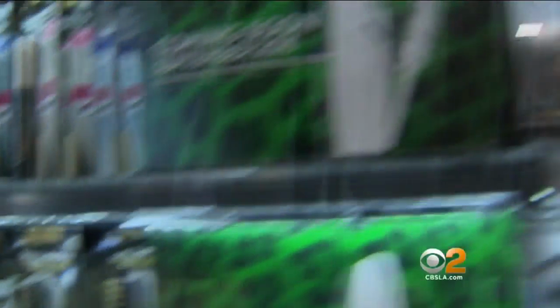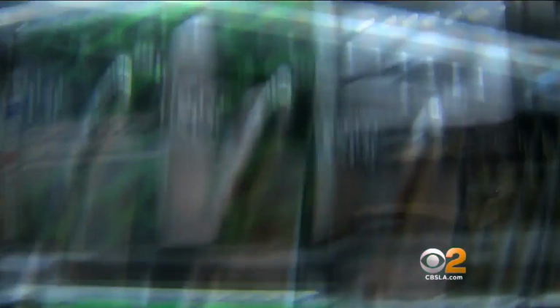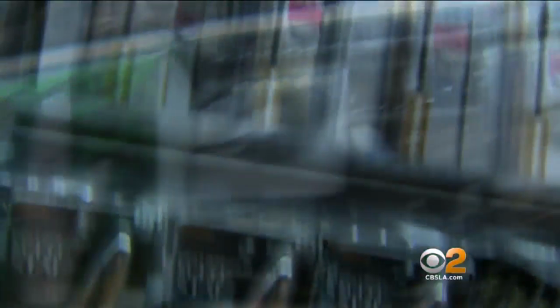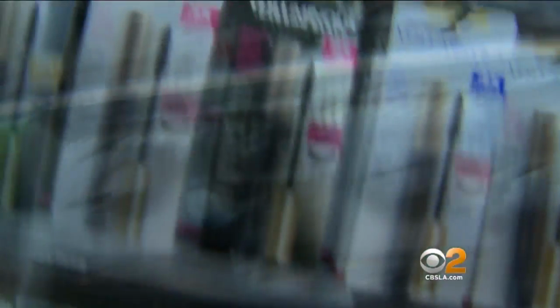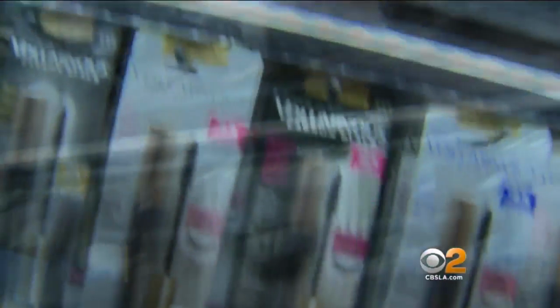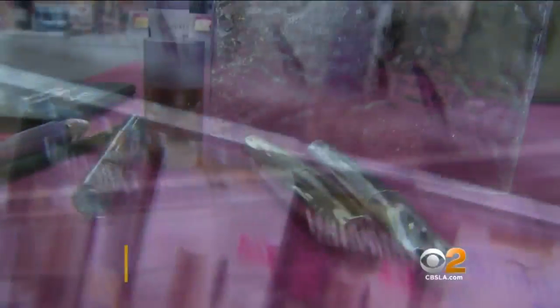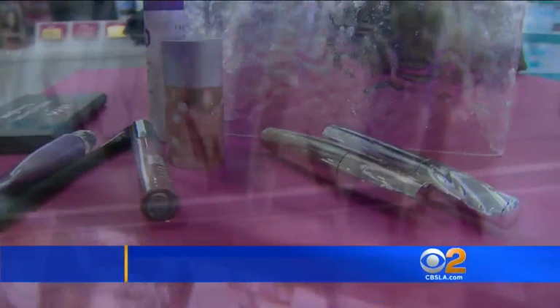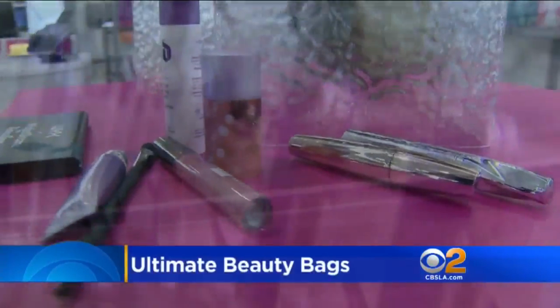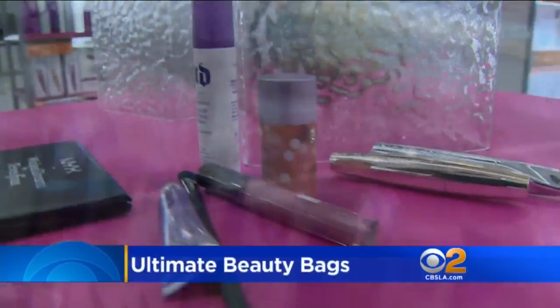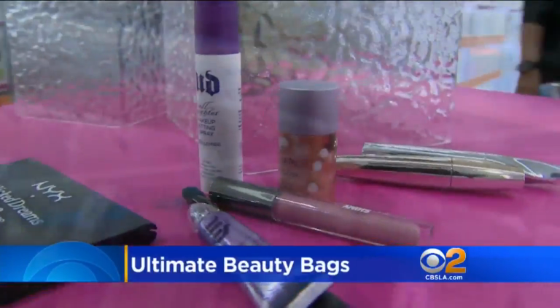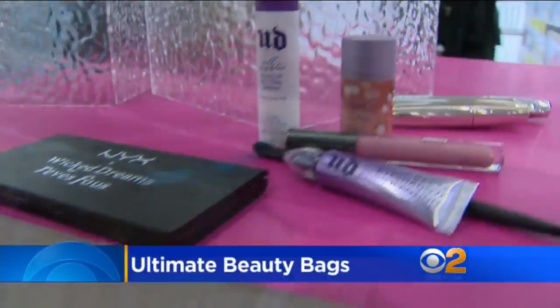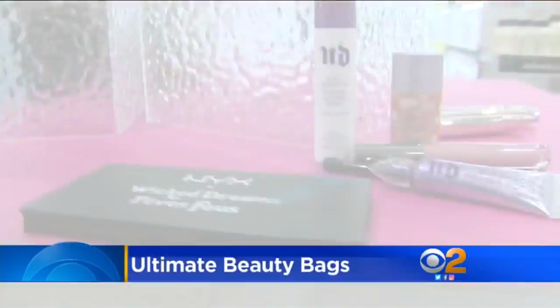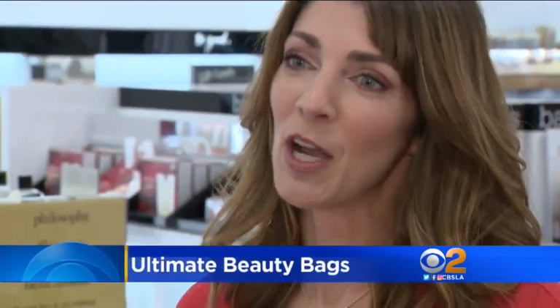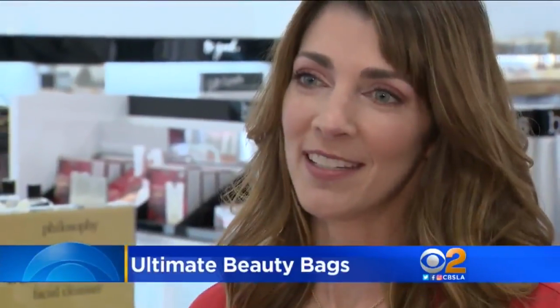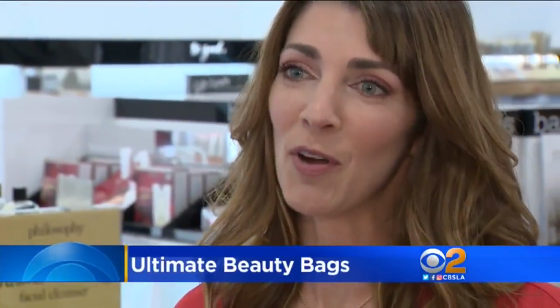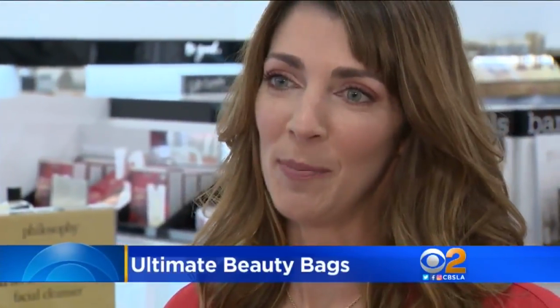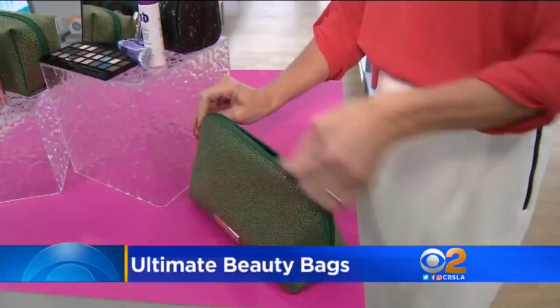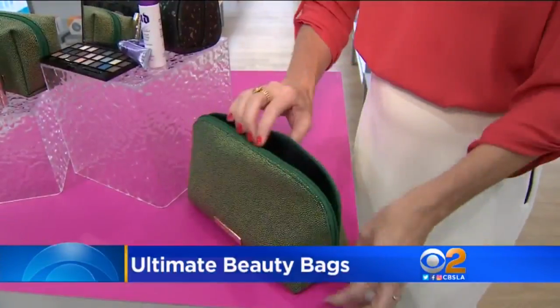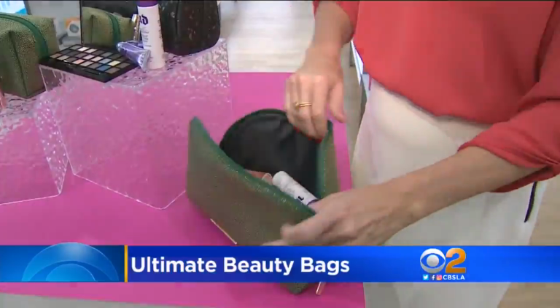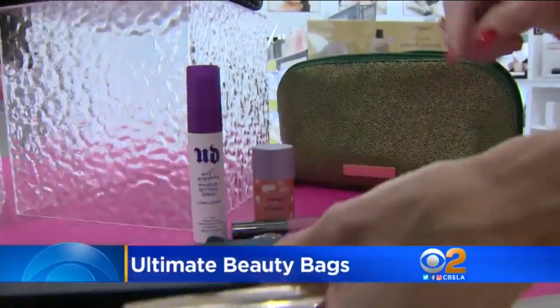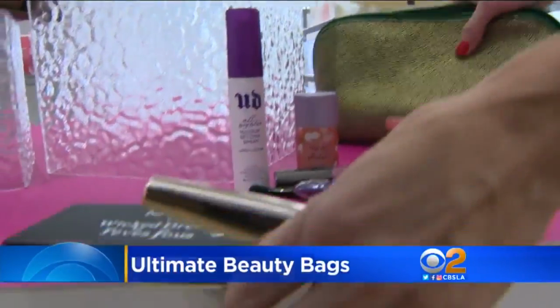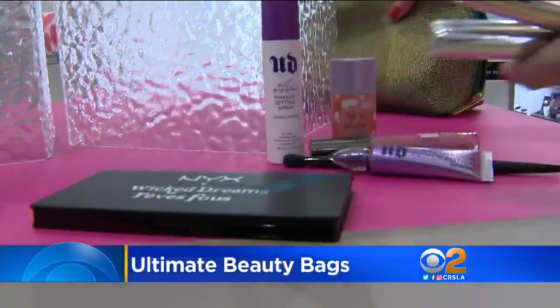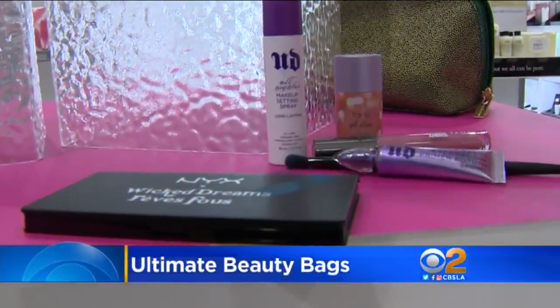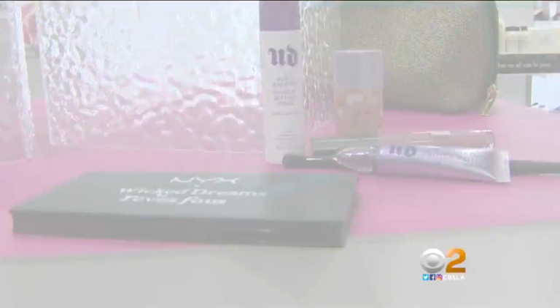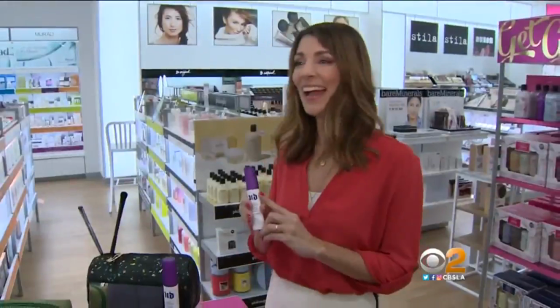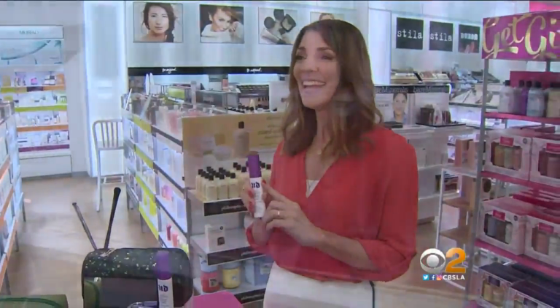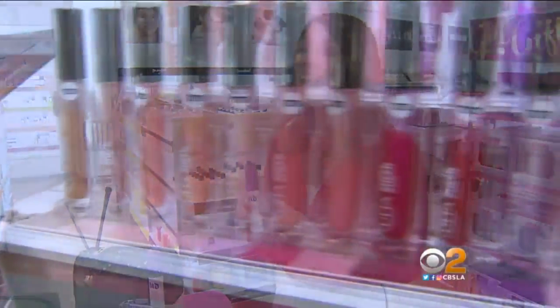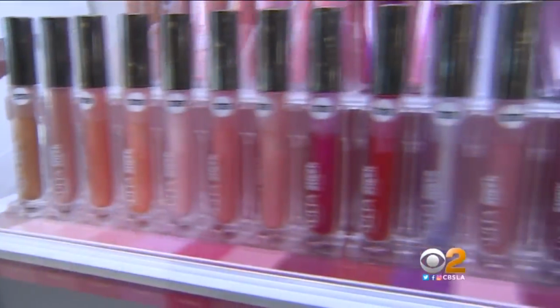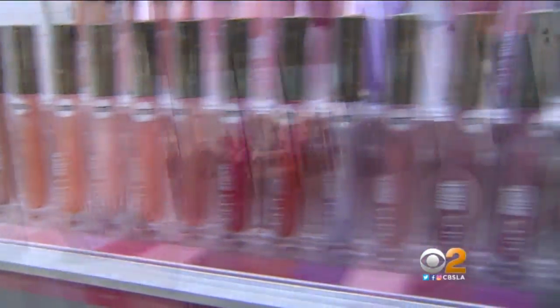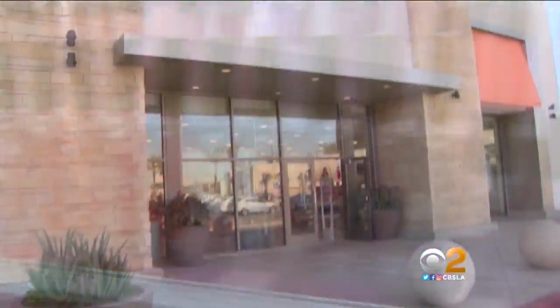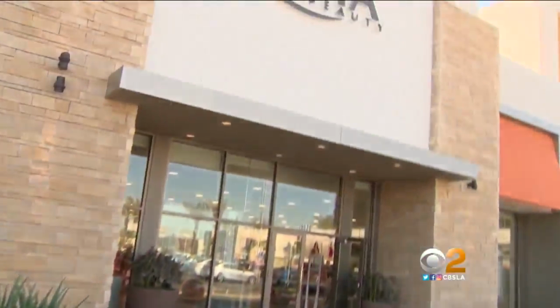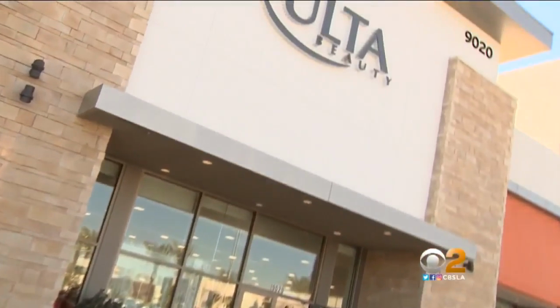Whether you're heading out to the office, grocery store, or out on the town, every girl has to have a couple things in their perfect beauty bag. To see what's trending, we checked in with Sheley House. She's VP of Marketing for Ulta, a national chain of beauty superstores.